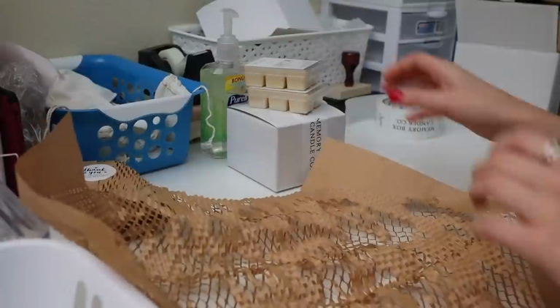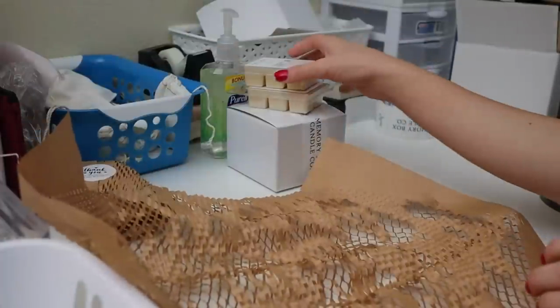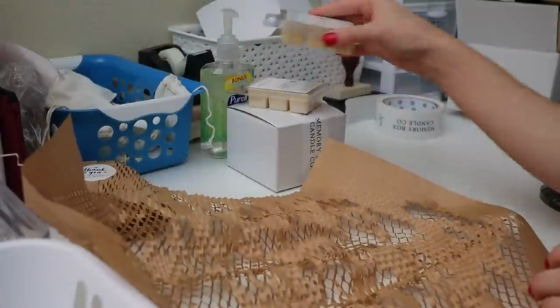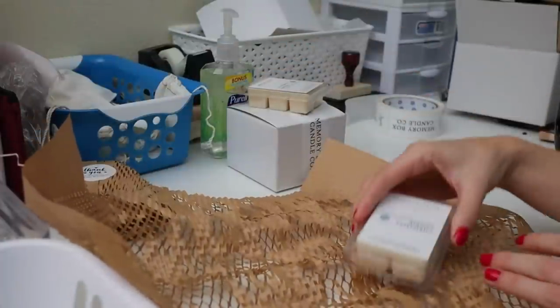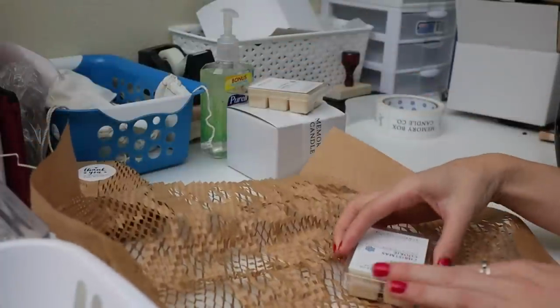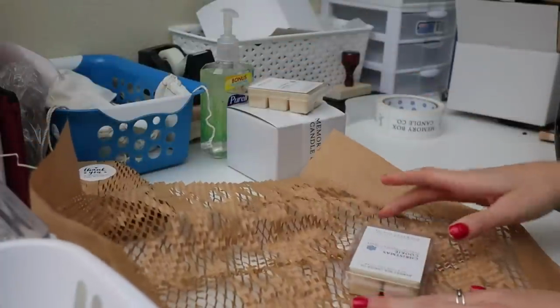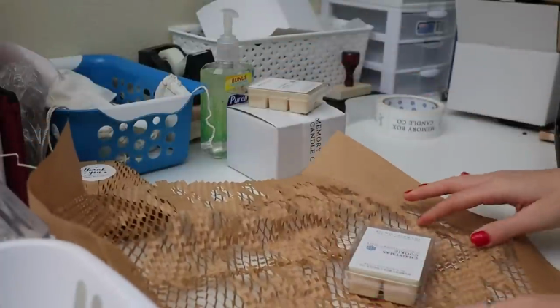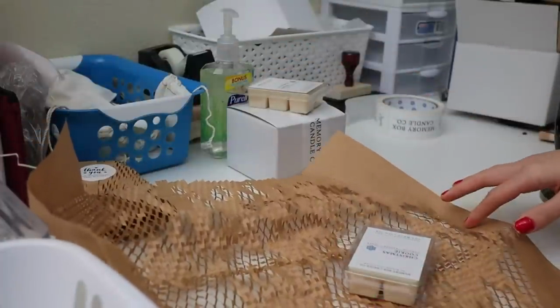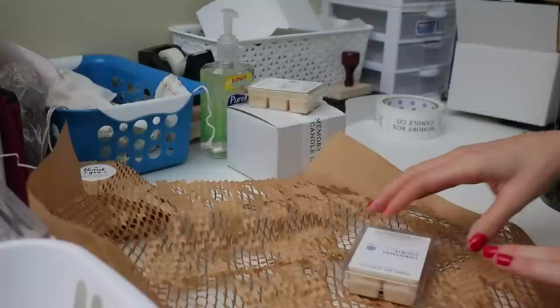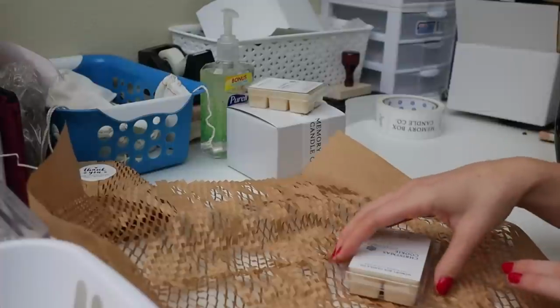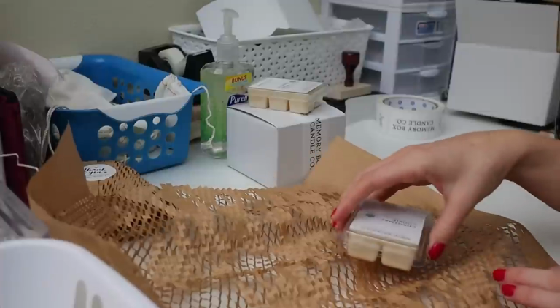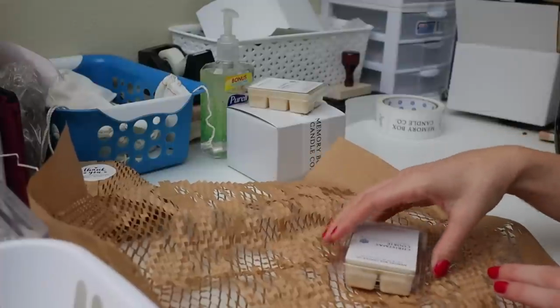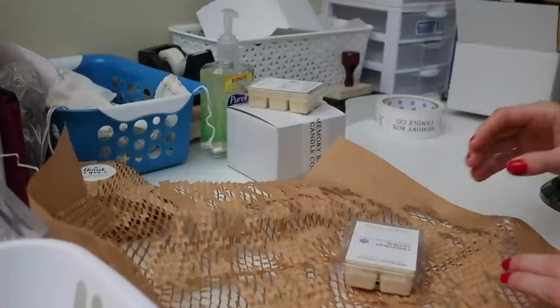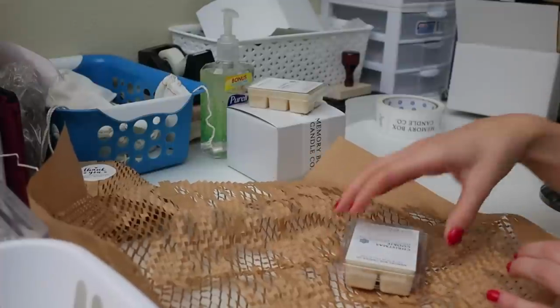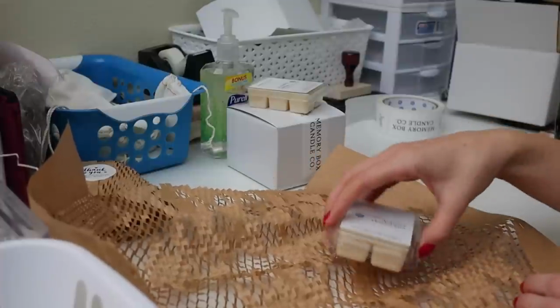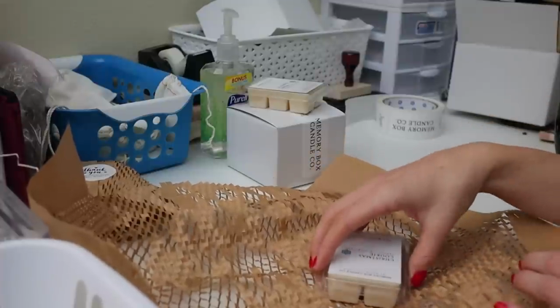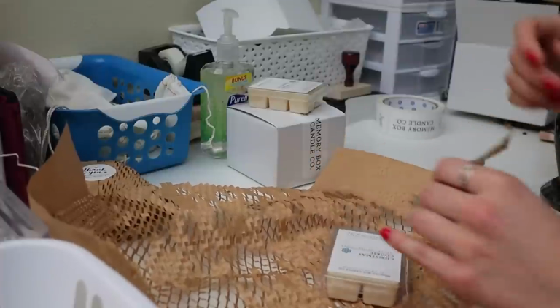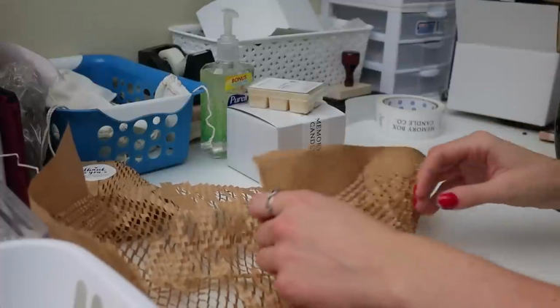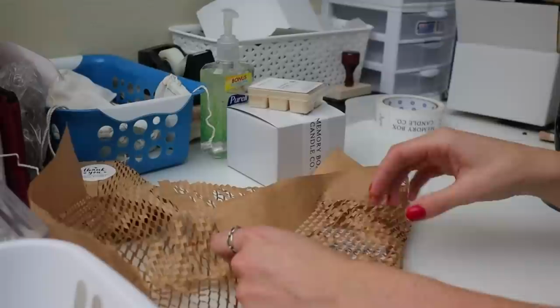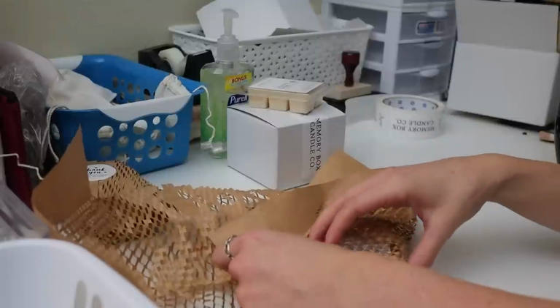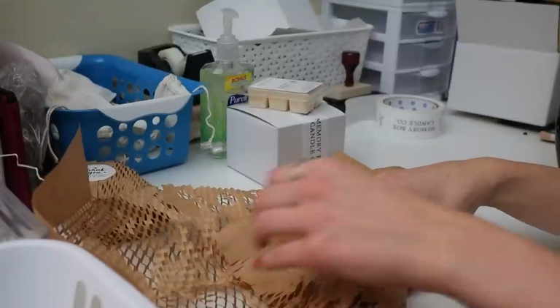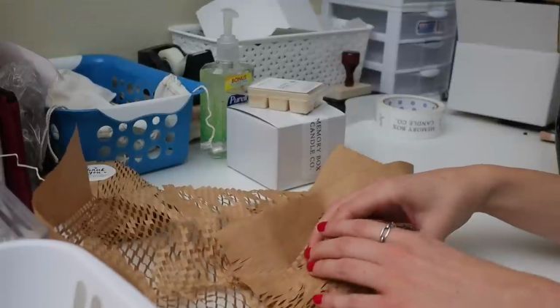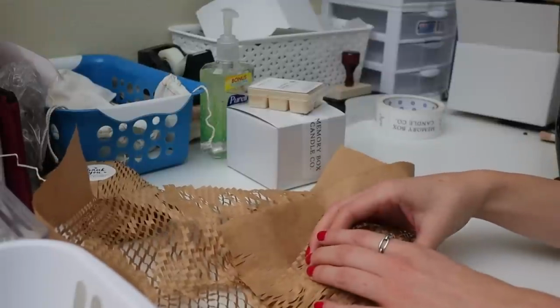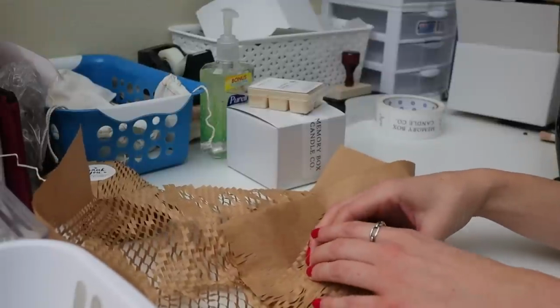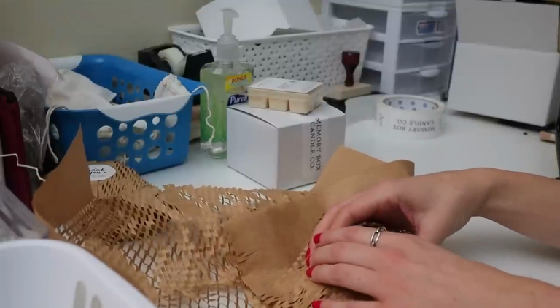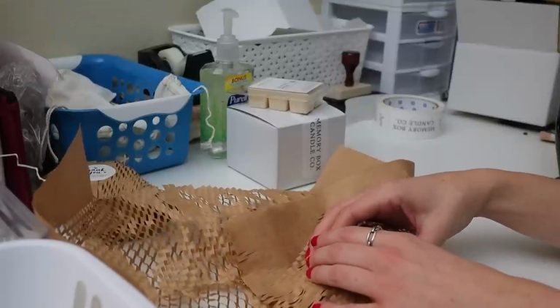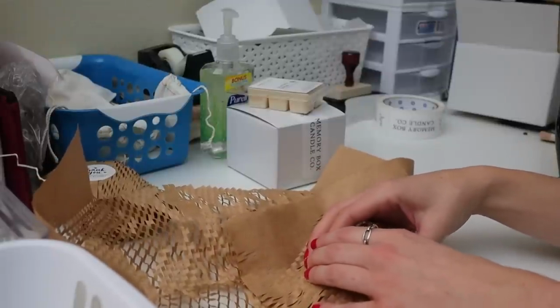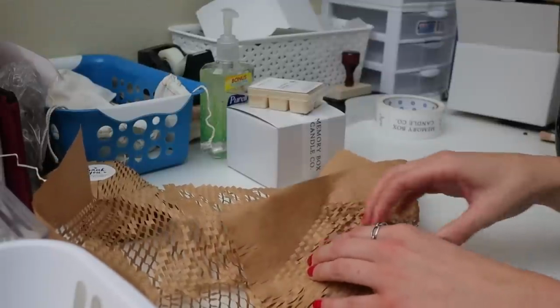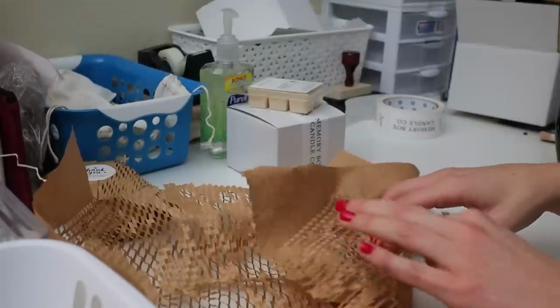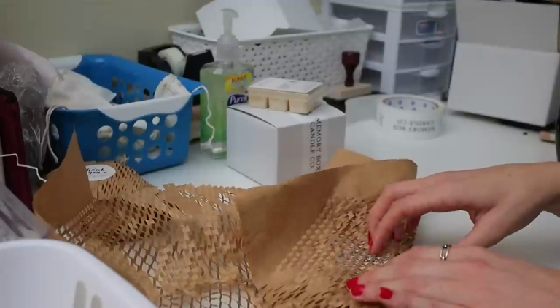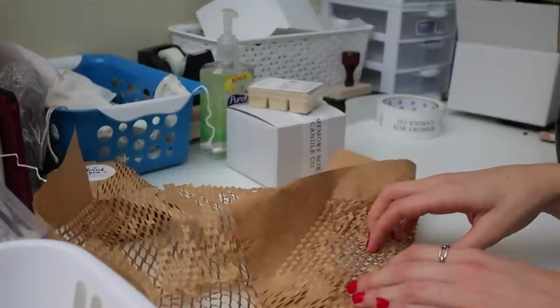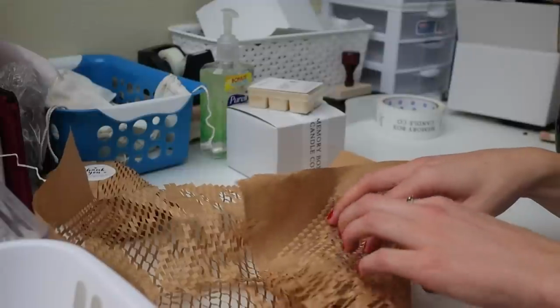Usually I use a smaller size of the honeycomb paper, but I already have these pre-cut so I just grabbed them. I typically like to cut them a little bit smaller because this size feels a little too large just for the wax melts.